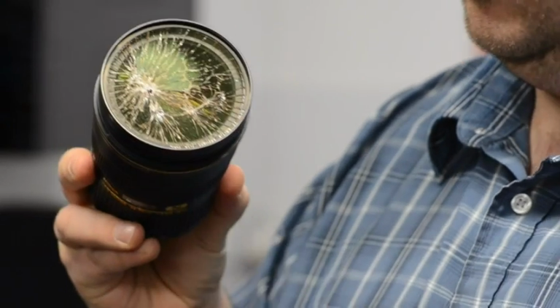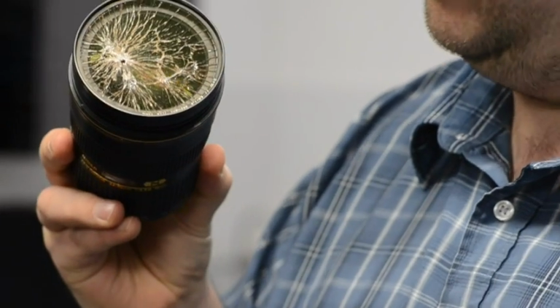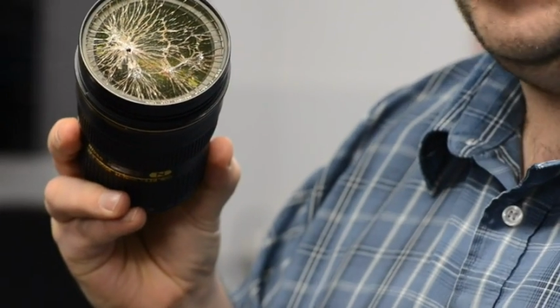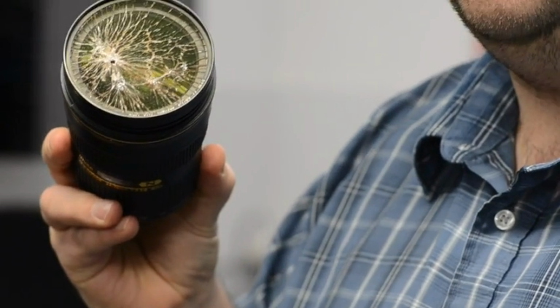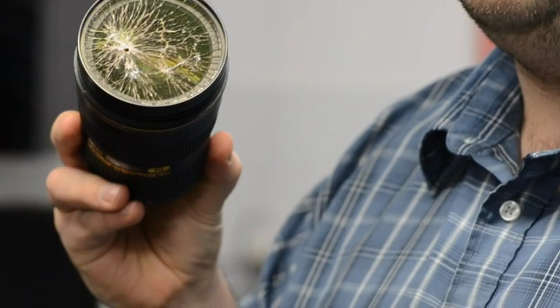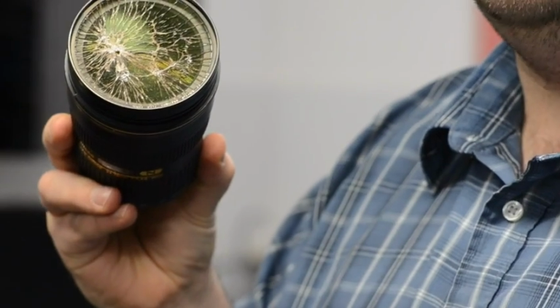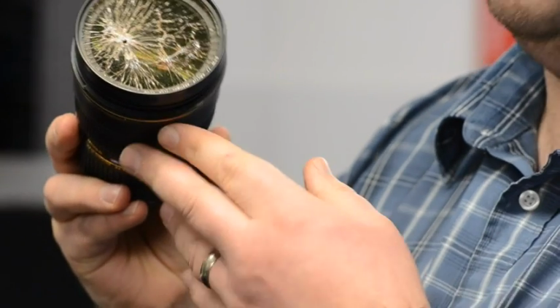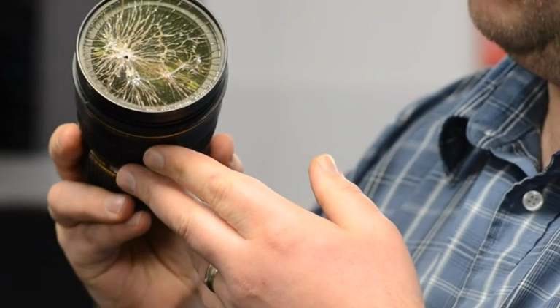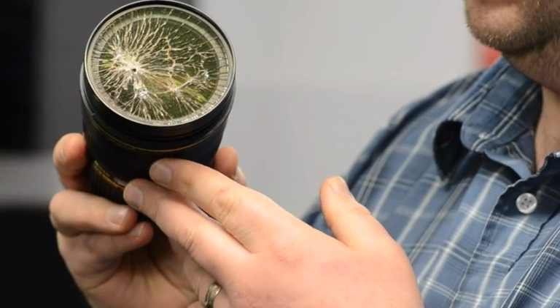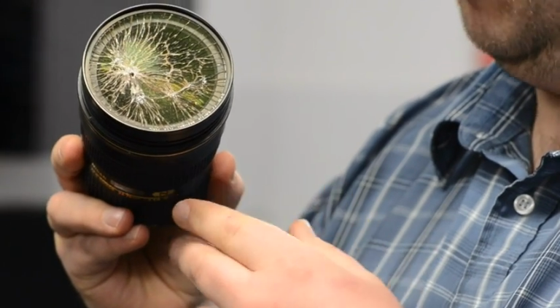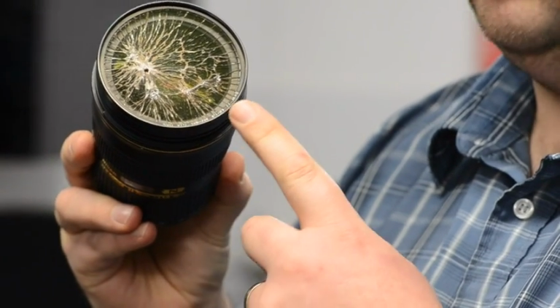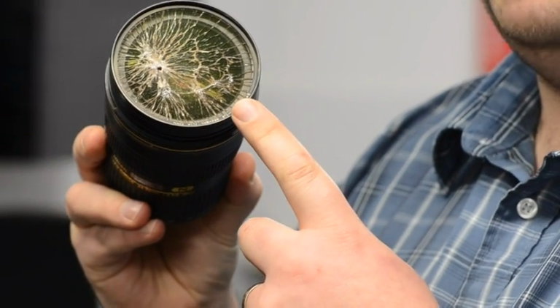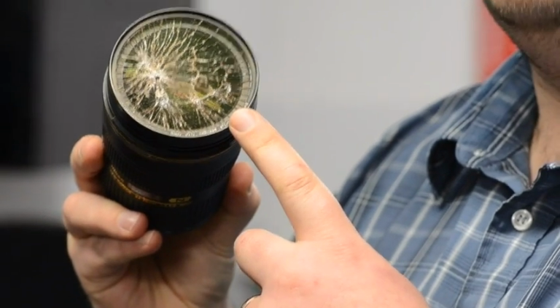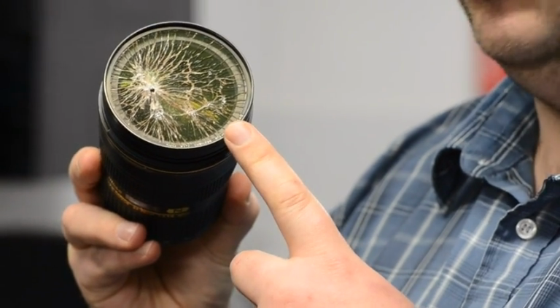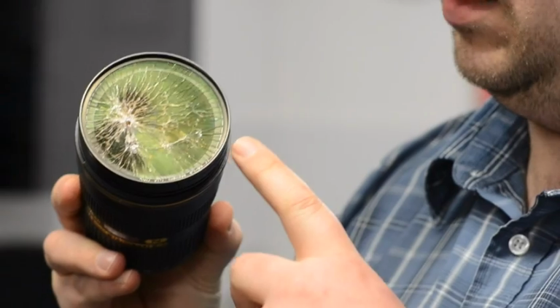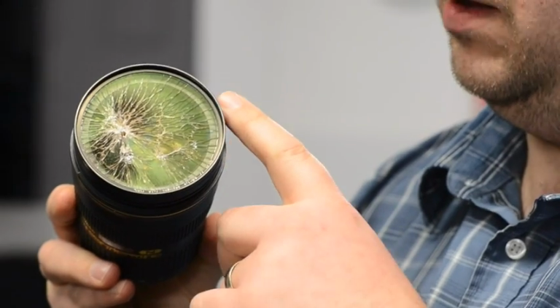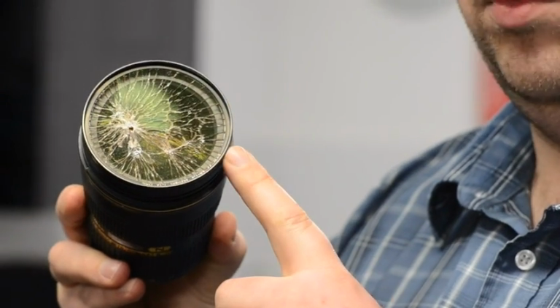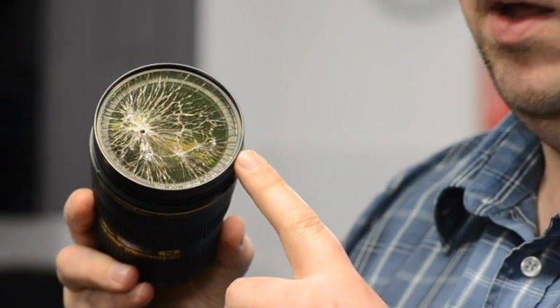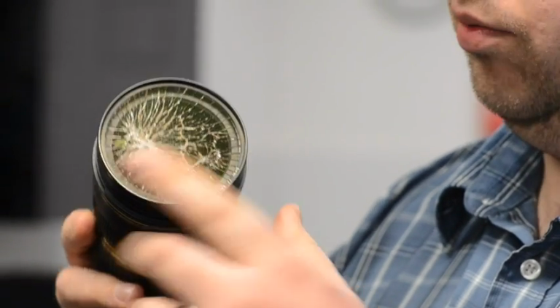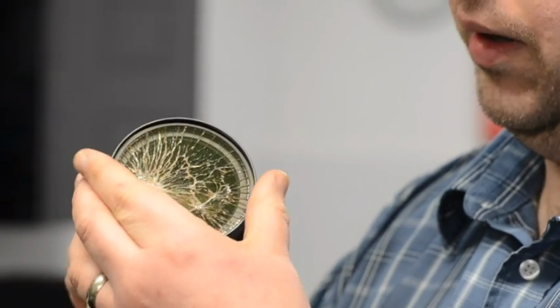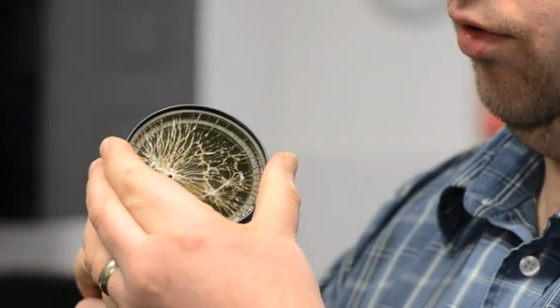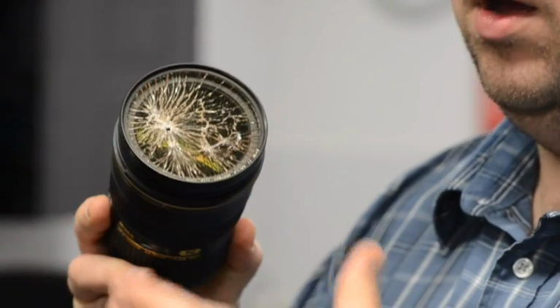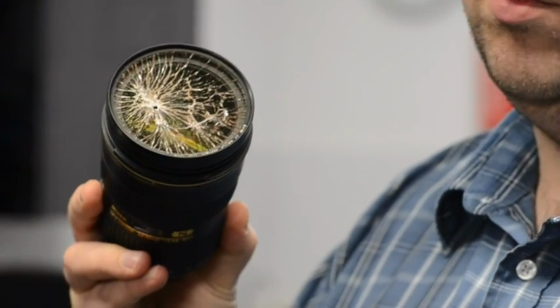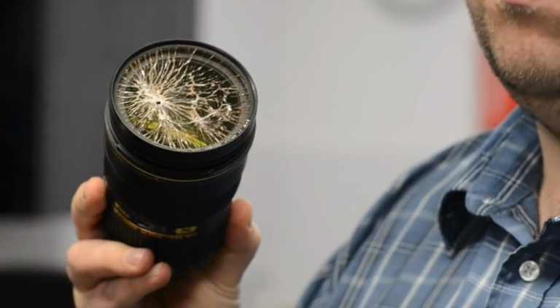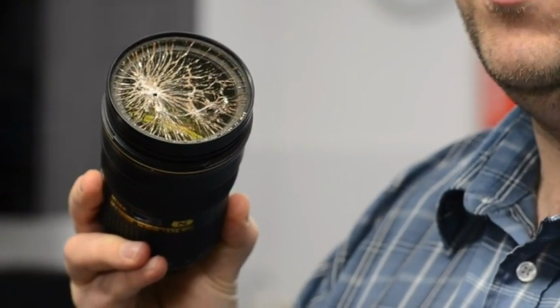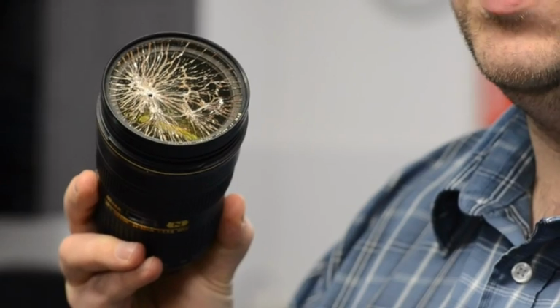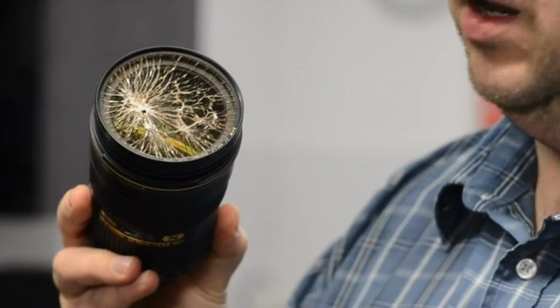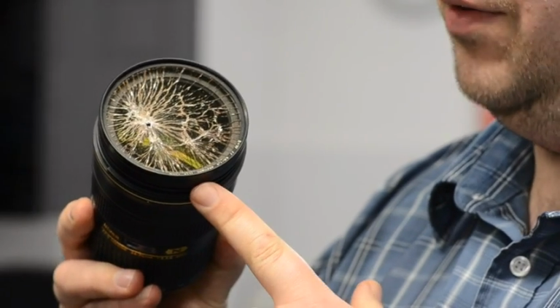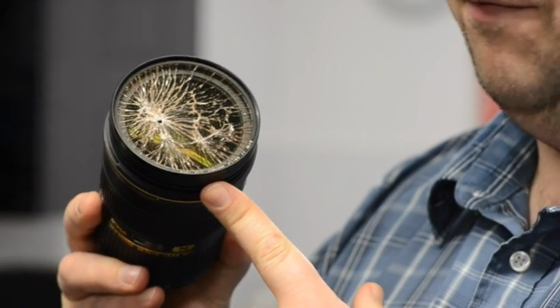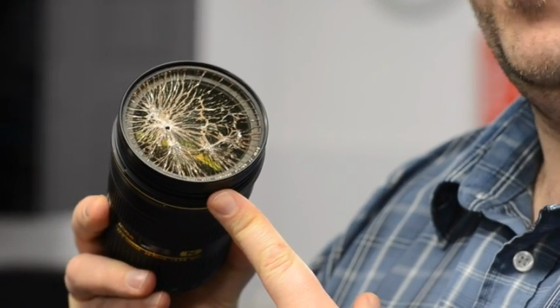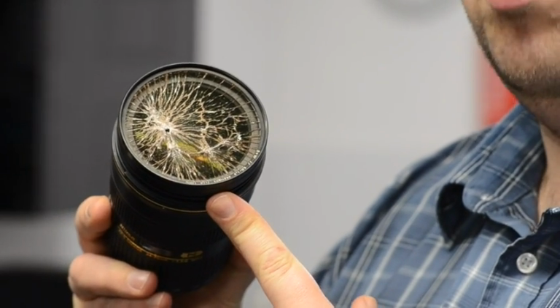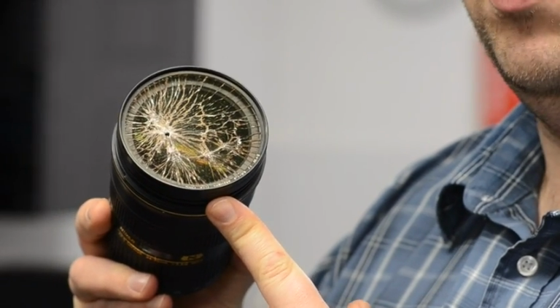That filter has taken the brunt of this impact, thereby protecting the front element and also protecting the filter thread. This will simply unscrew, and I can replace it very easily — and I've saved a very large repair cost.